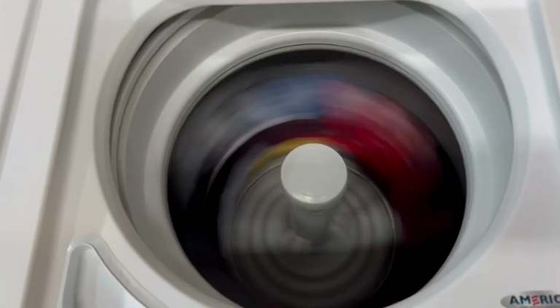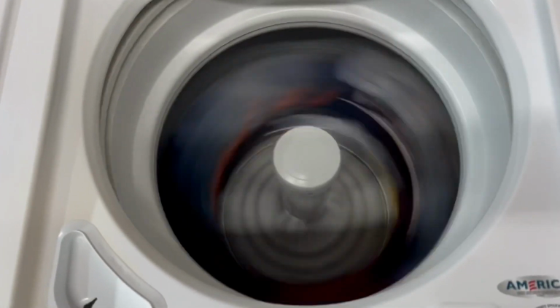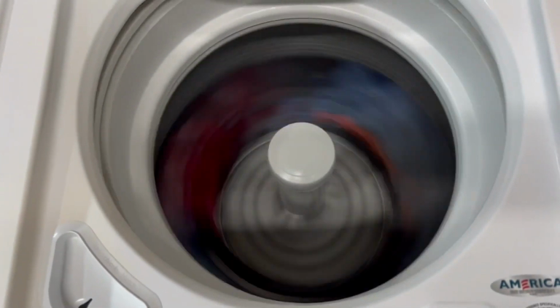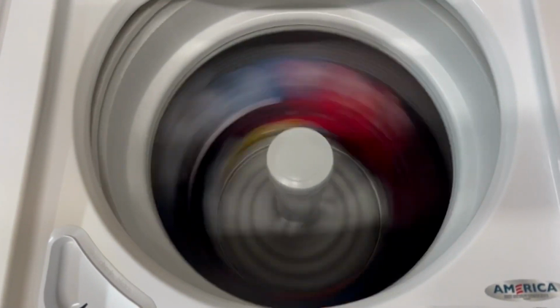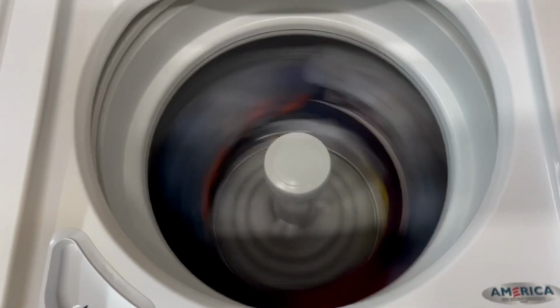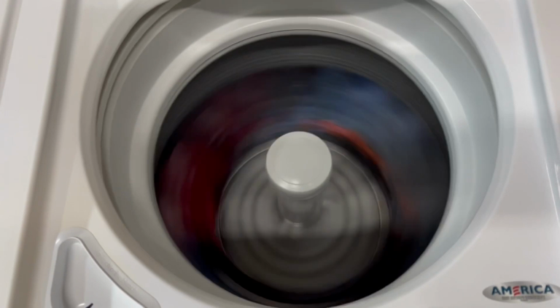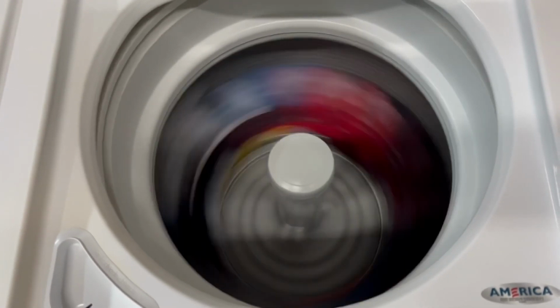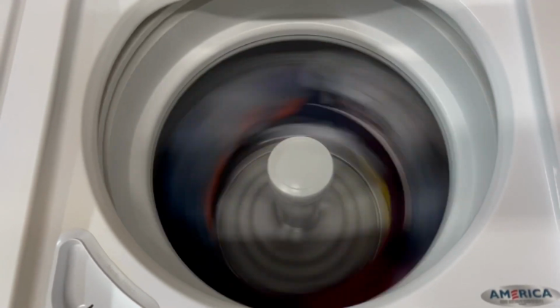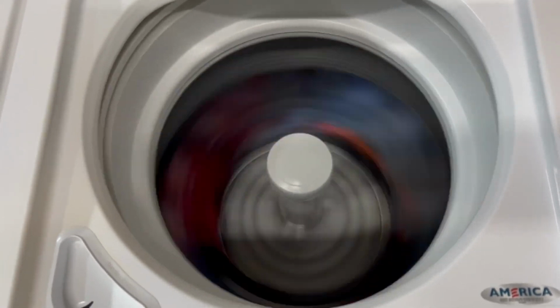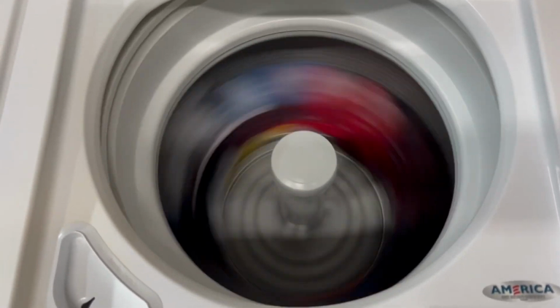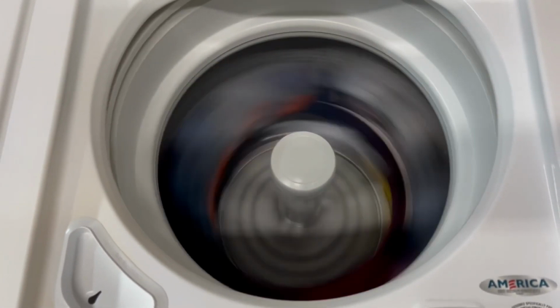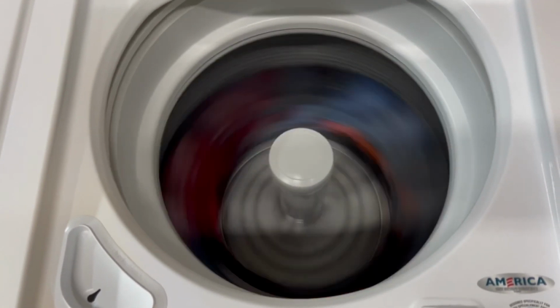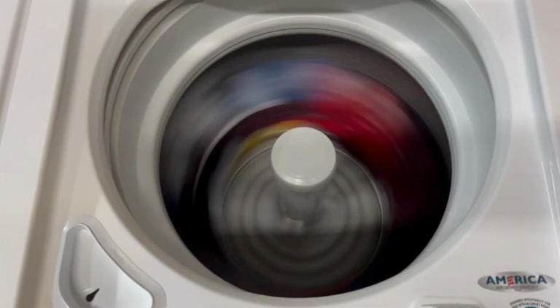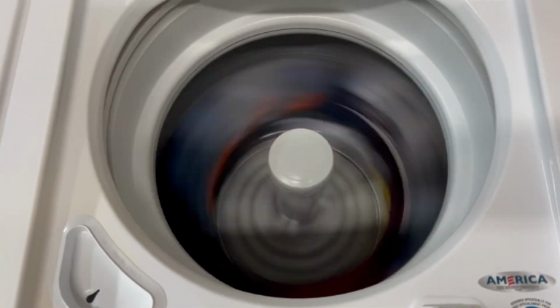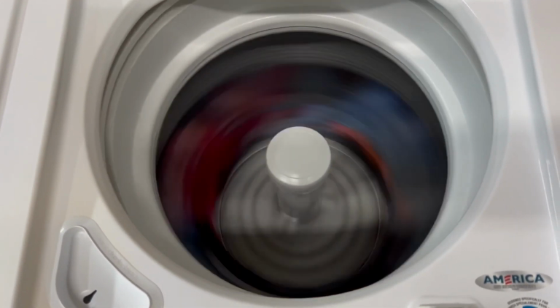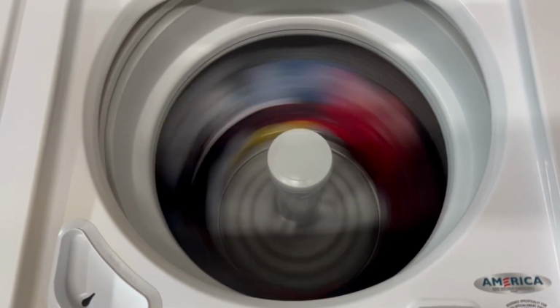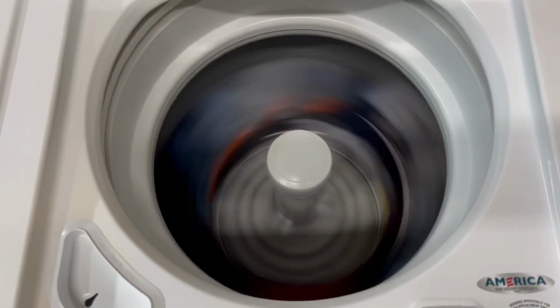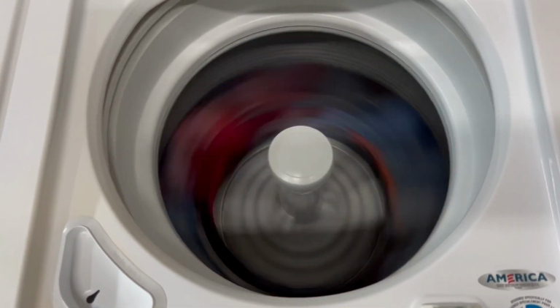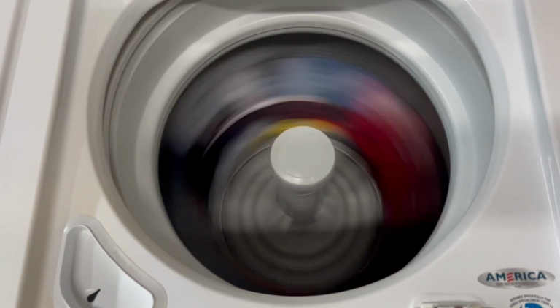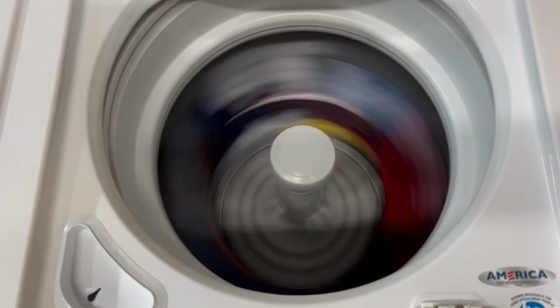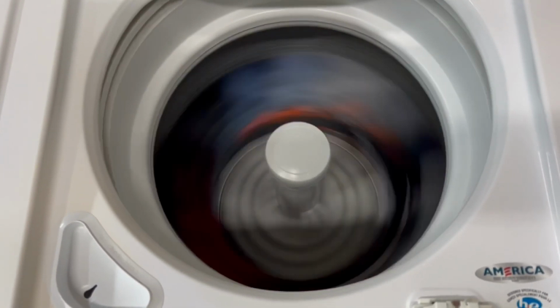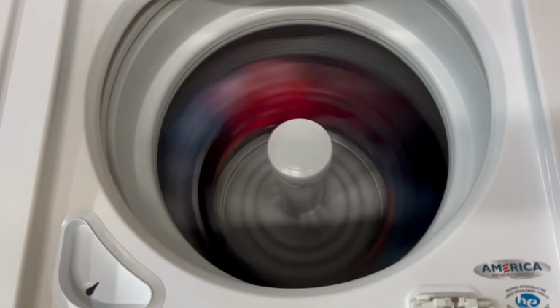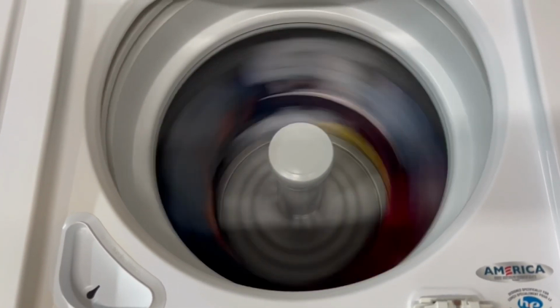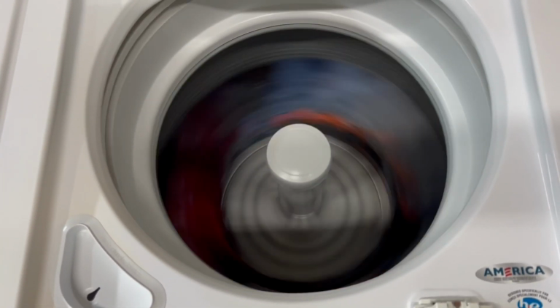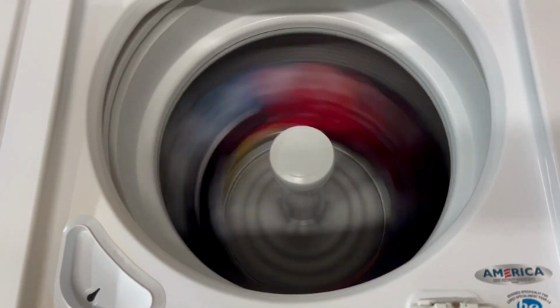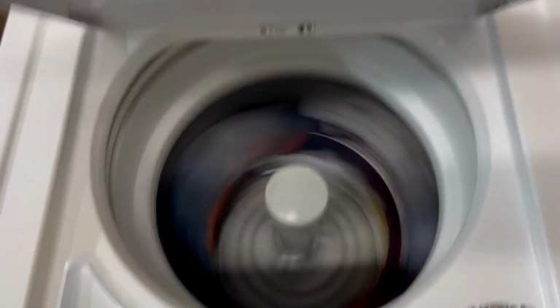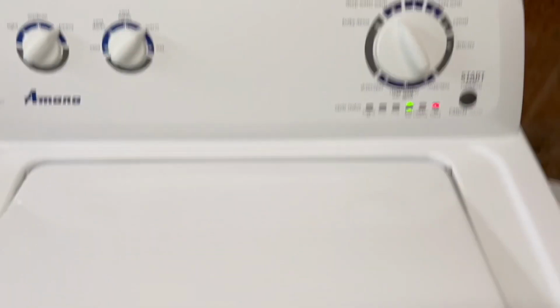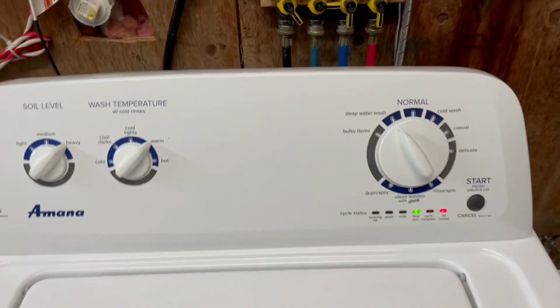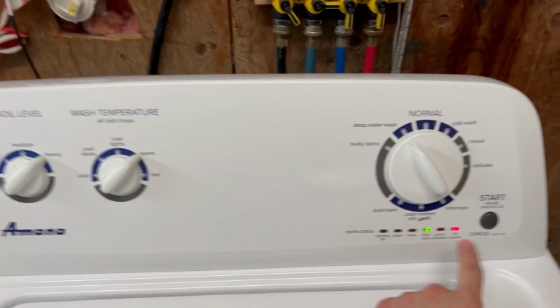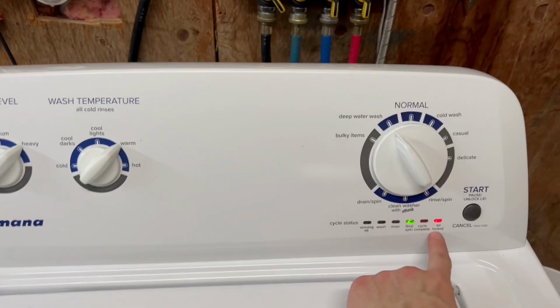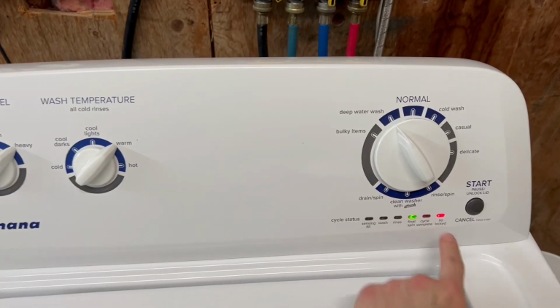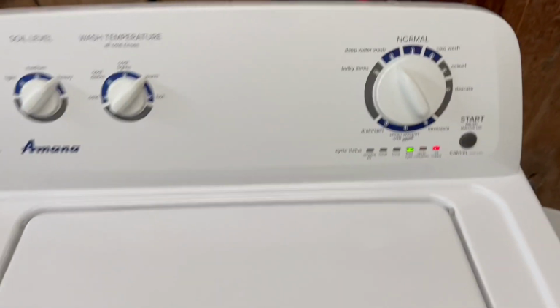A nice super fast spin cycle, which is great because it's going to maximally extract the water out of the clothes and cut your drying time in half.